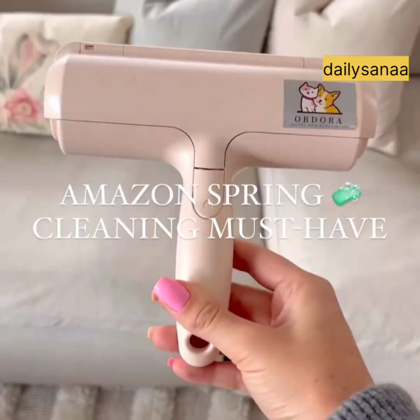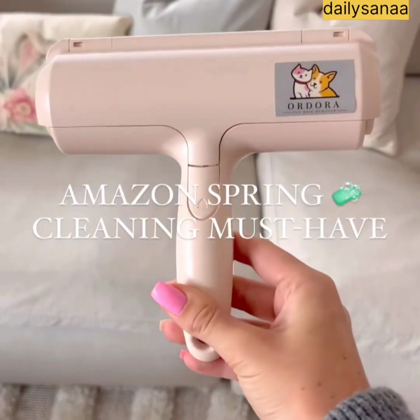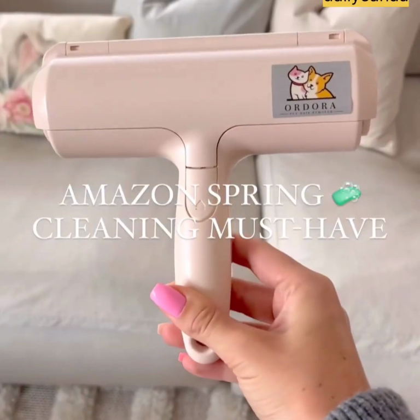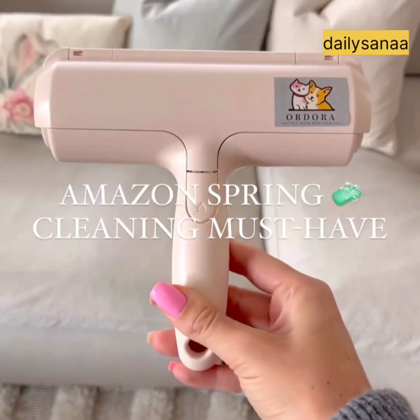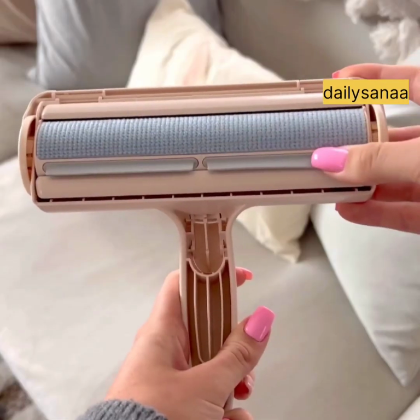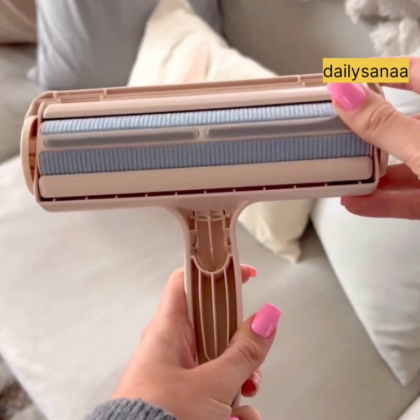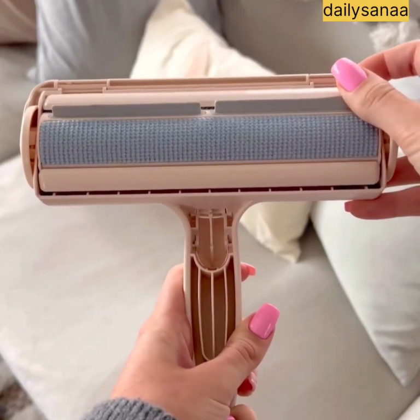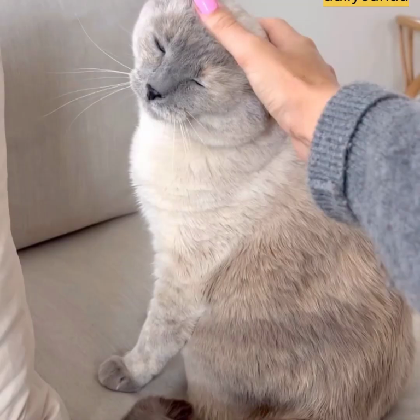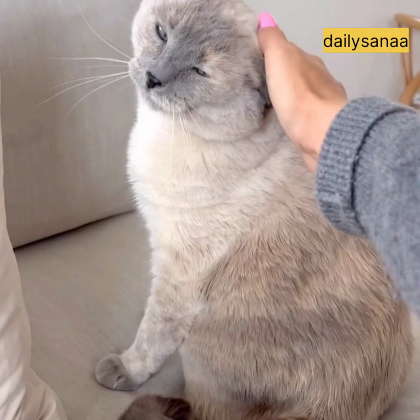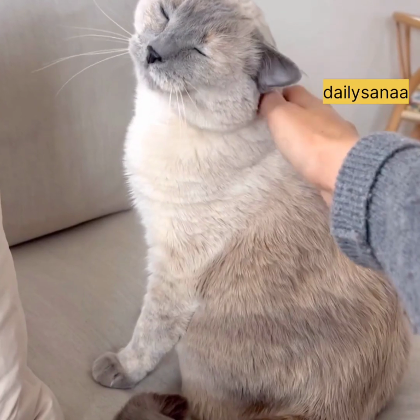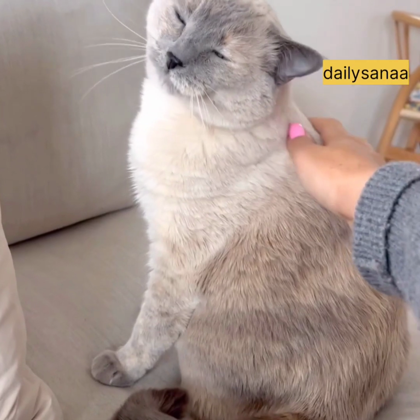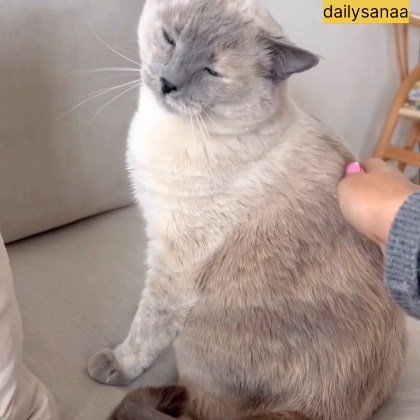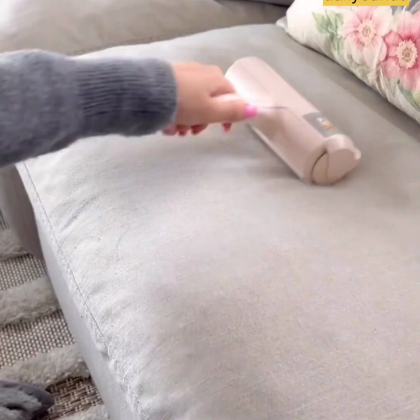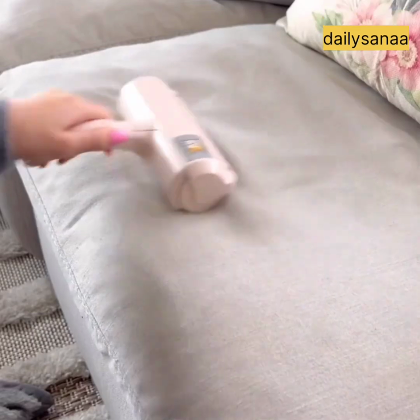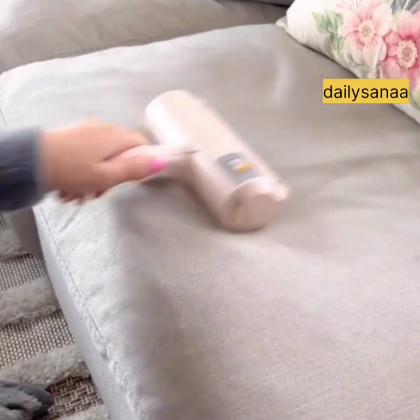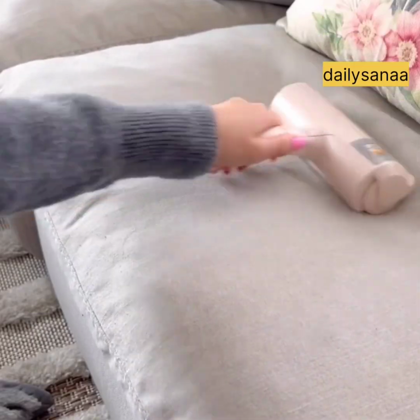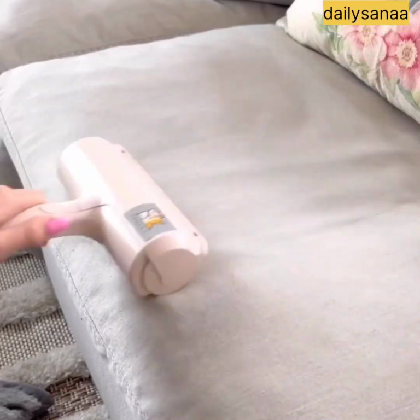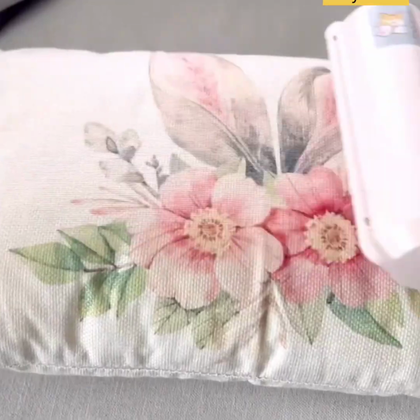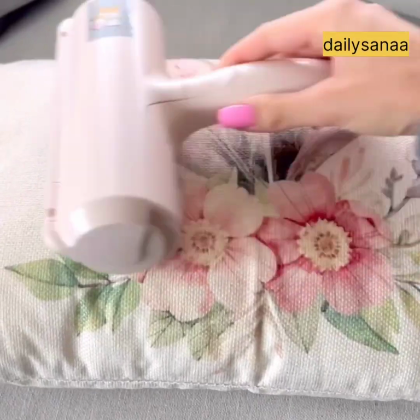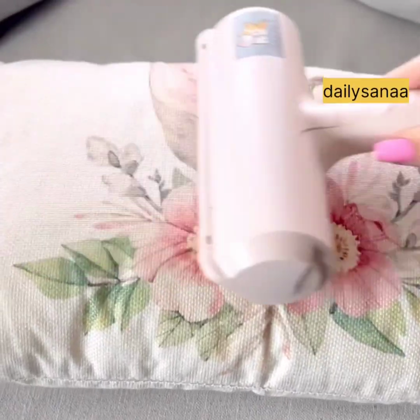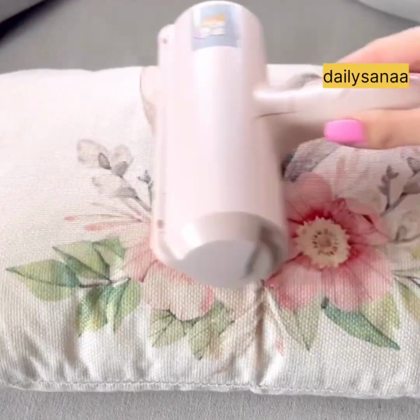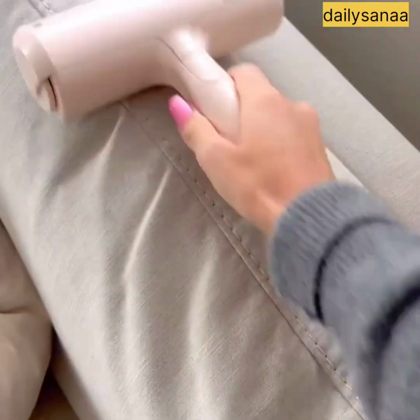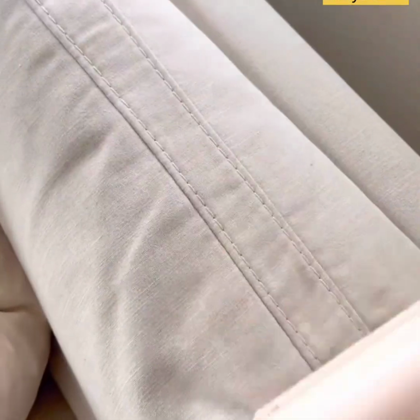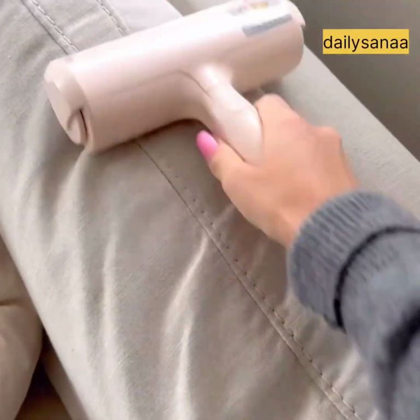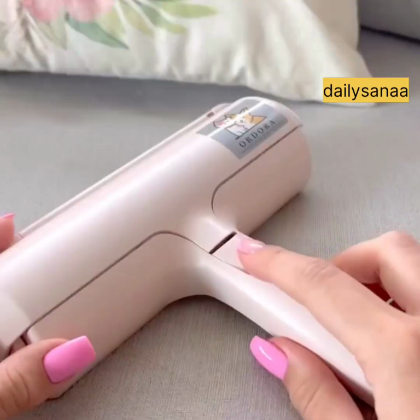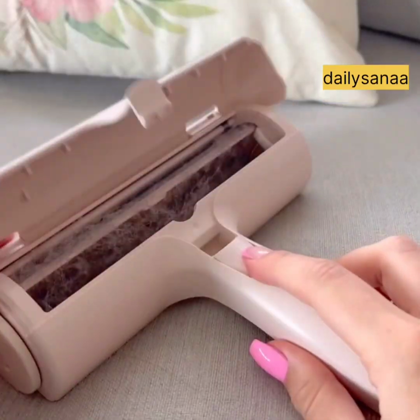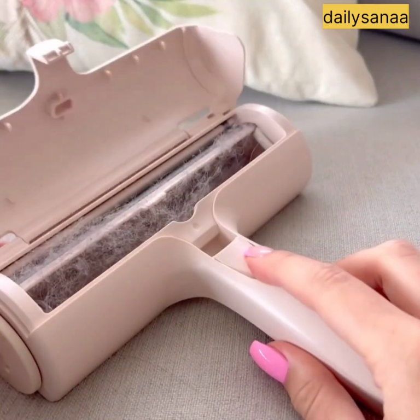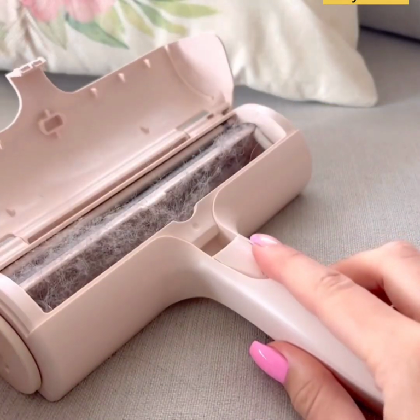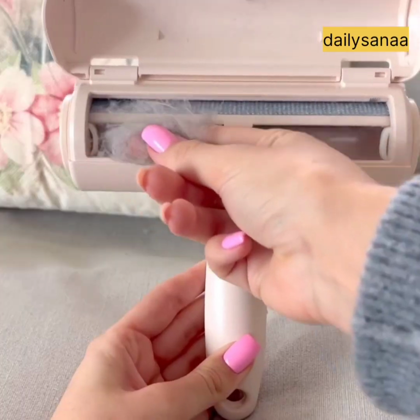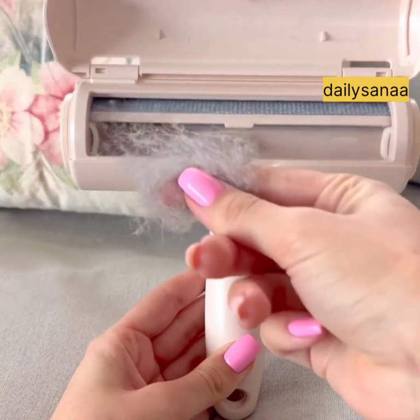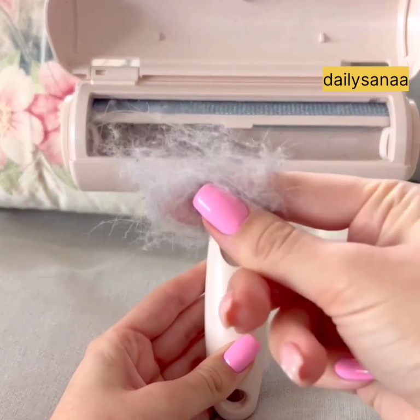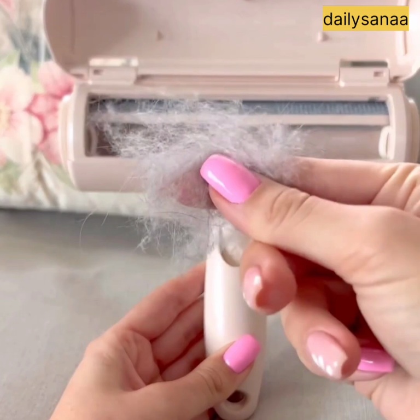Amazon spring cleaning must-have: this pet hair remover will collect all the fur off of any soft surface in a matter of seconds and is completely reusable, leaving all of your surfaces hair free.